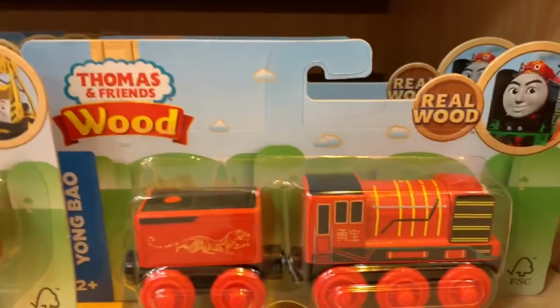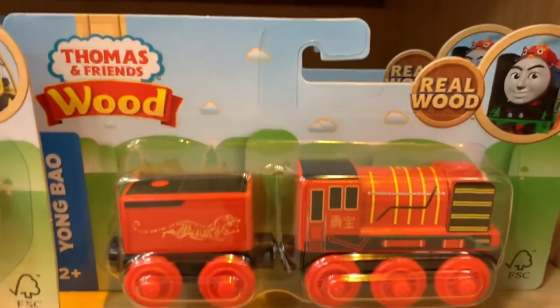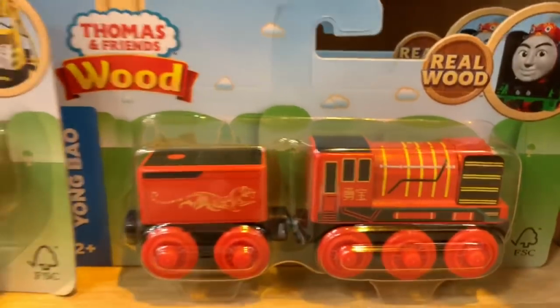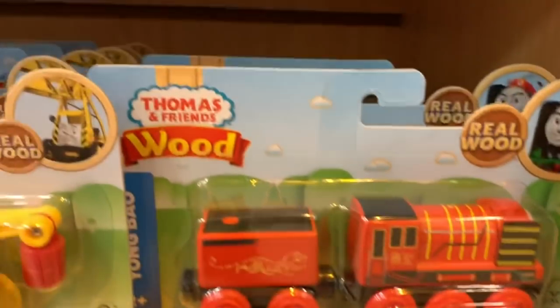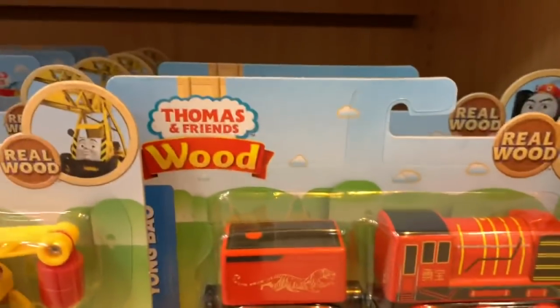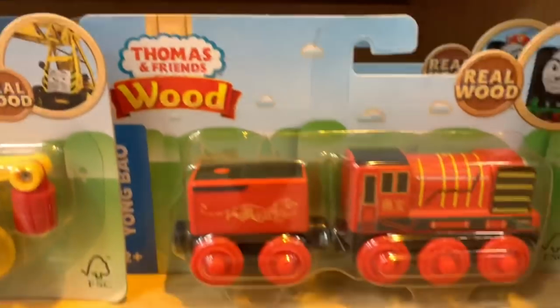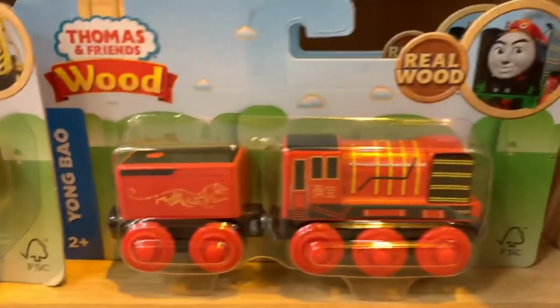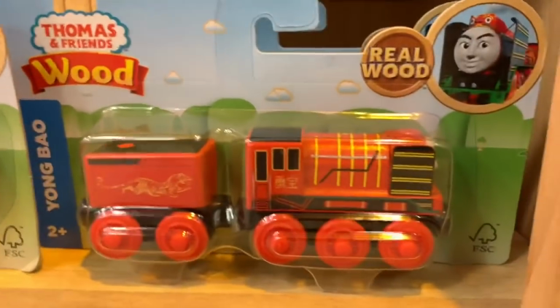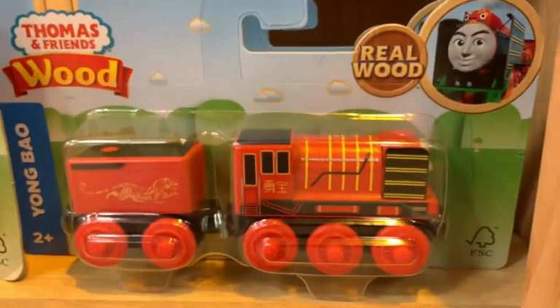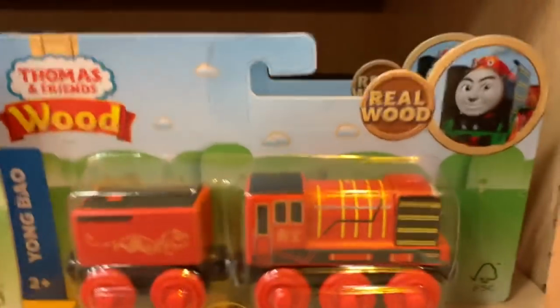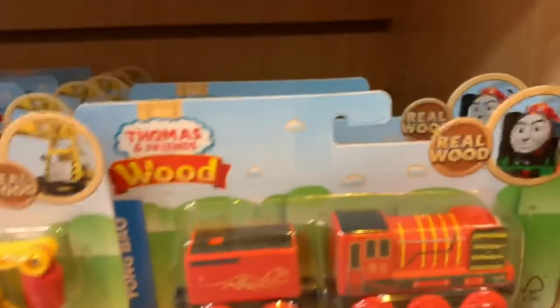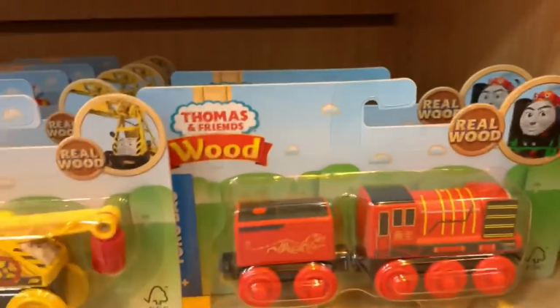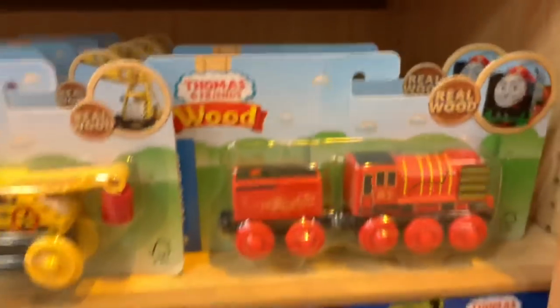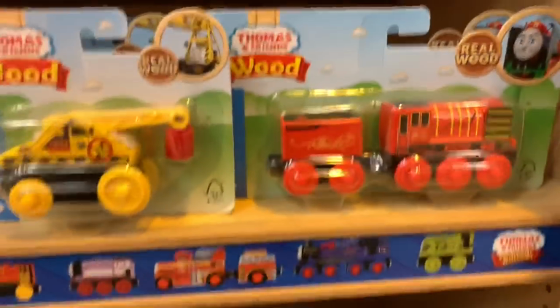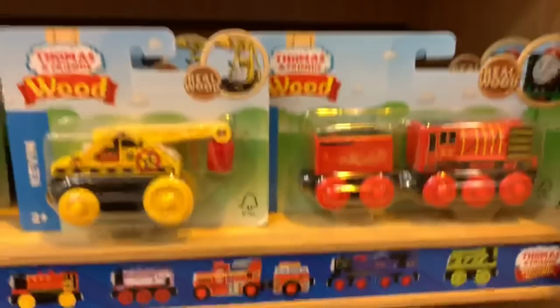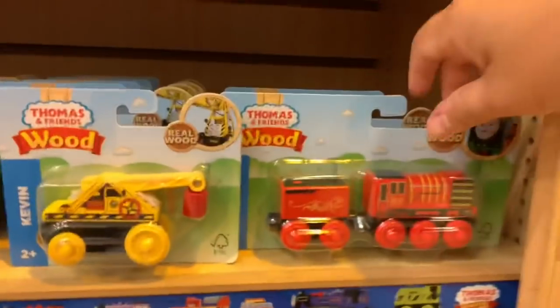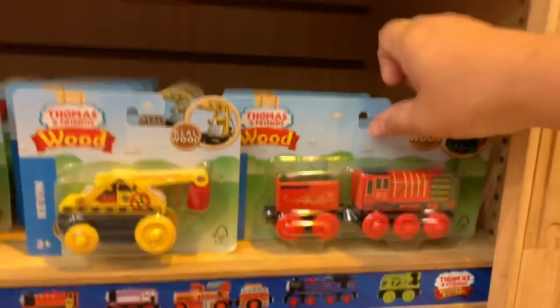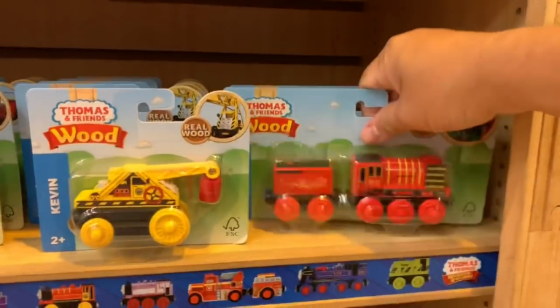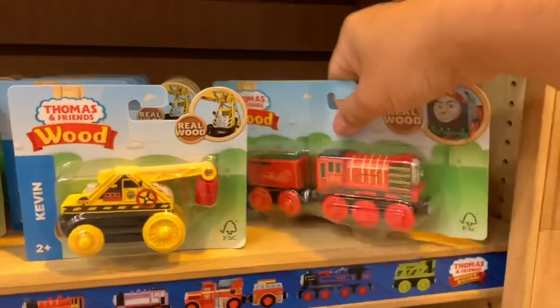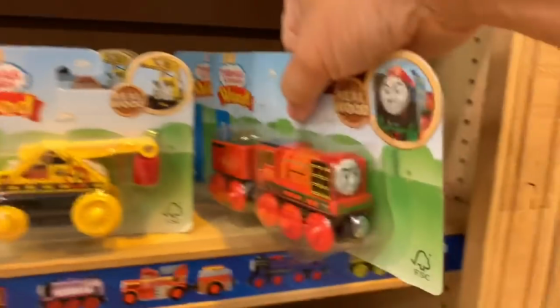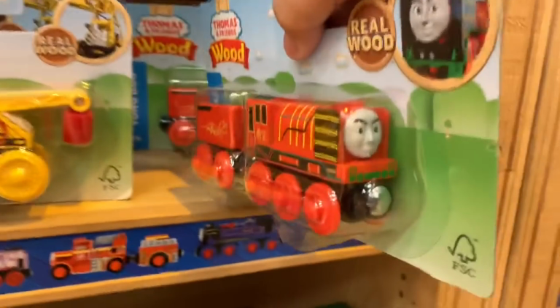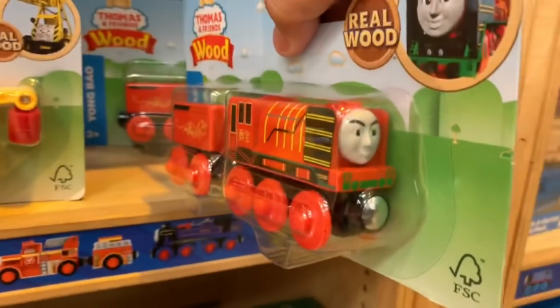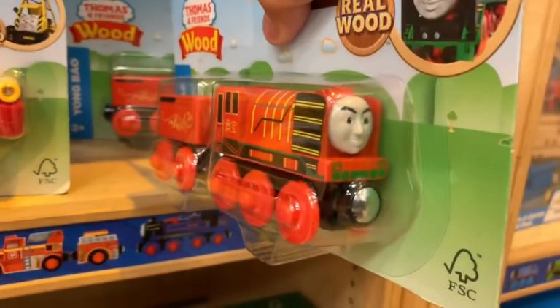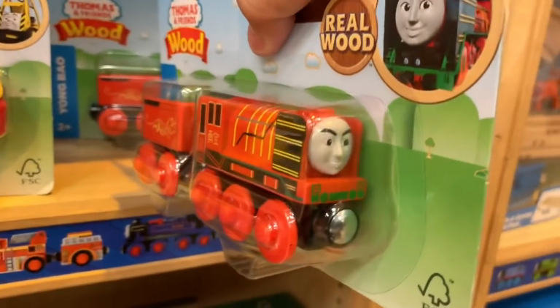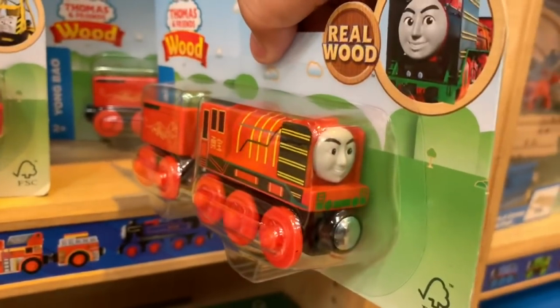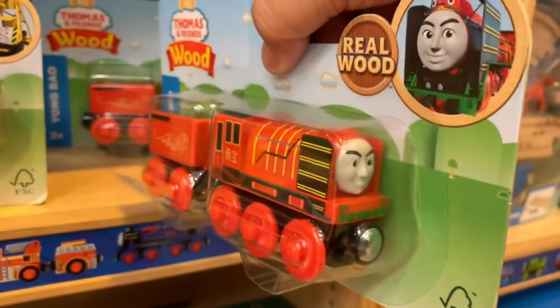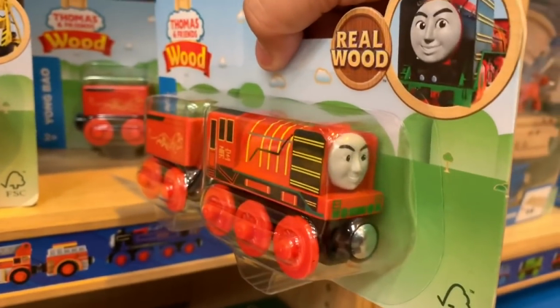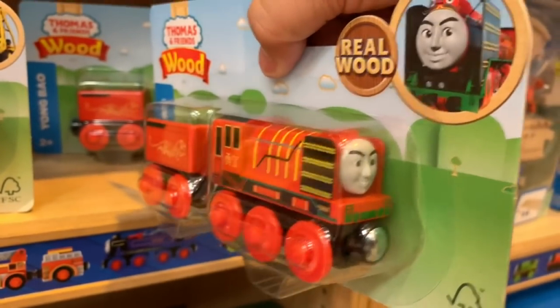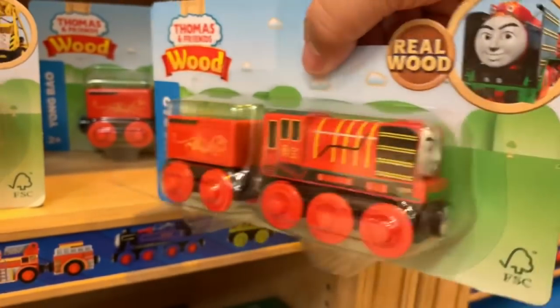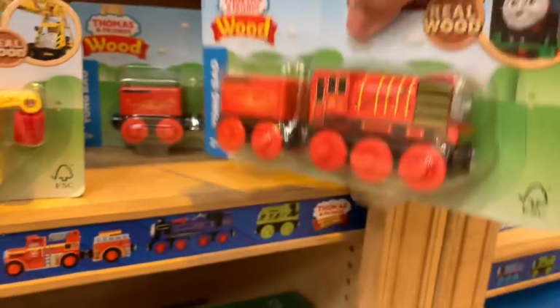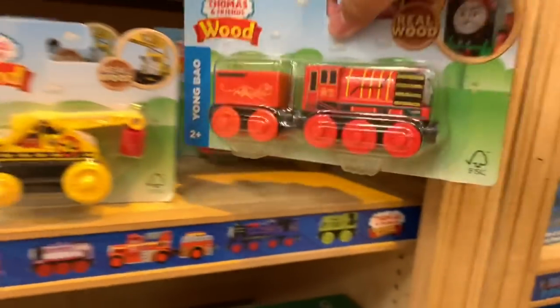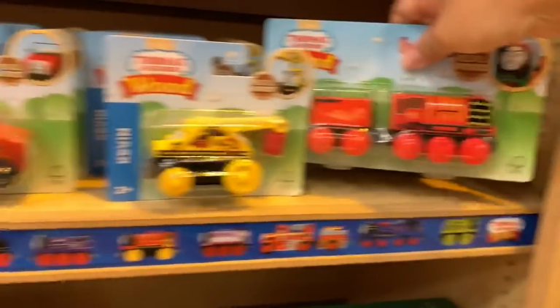And this is — what's his name? Young Bao. Young Bao's right here. Let's look at Young Bao's face. Let's look at some more of the design. Not too much on the wooden ones. Very cool.